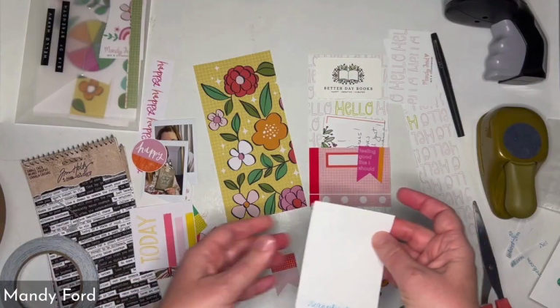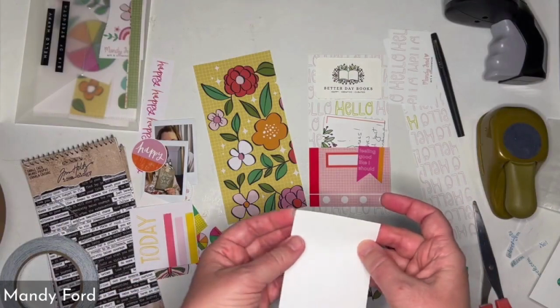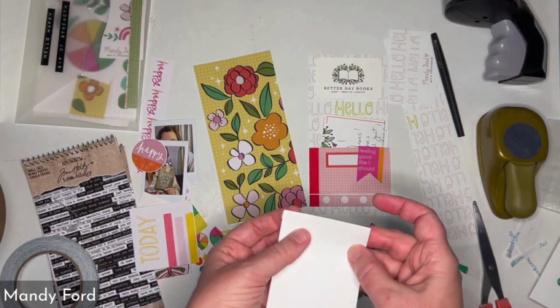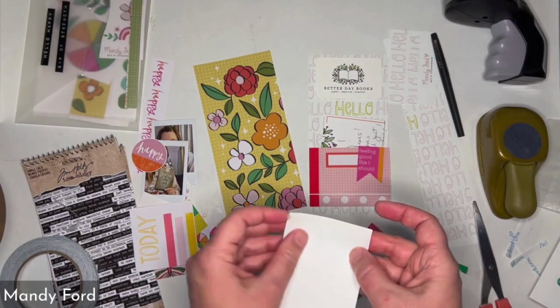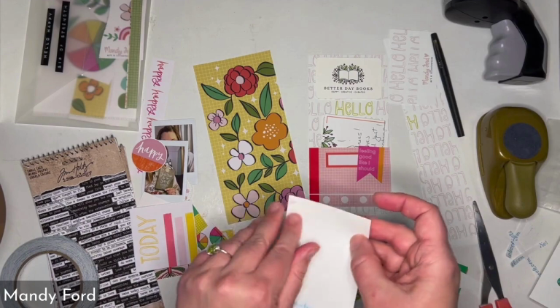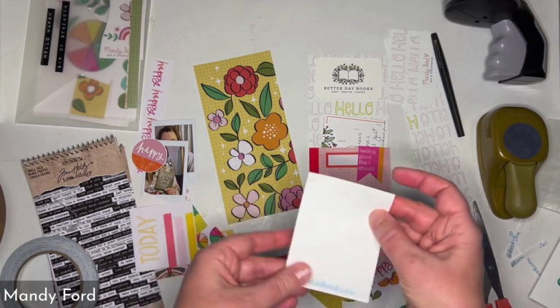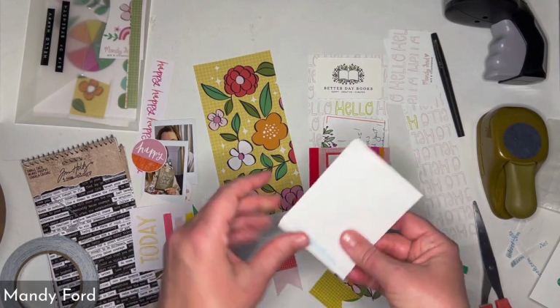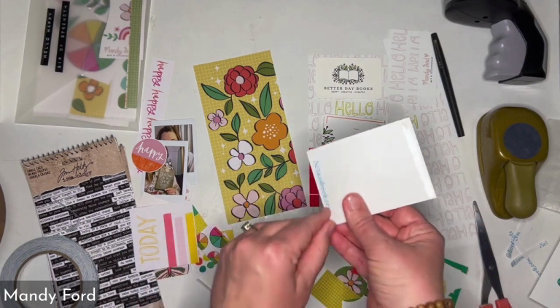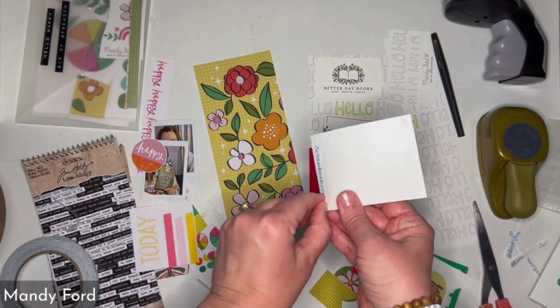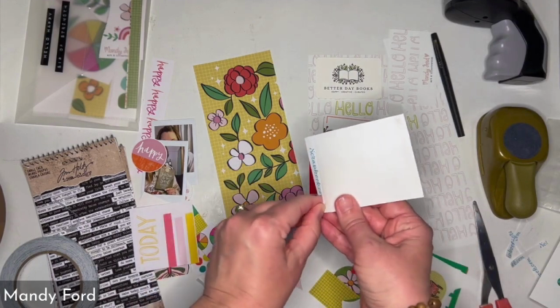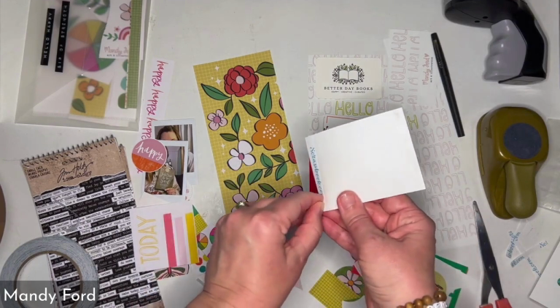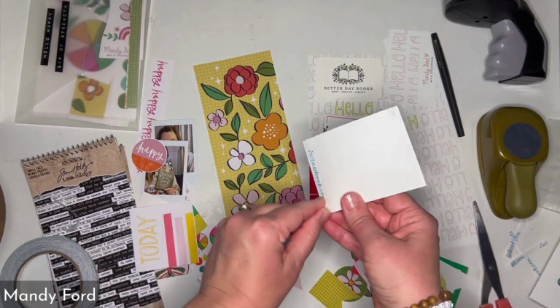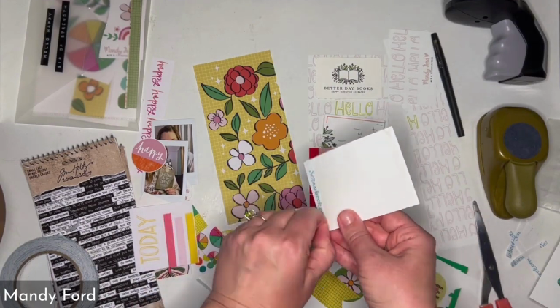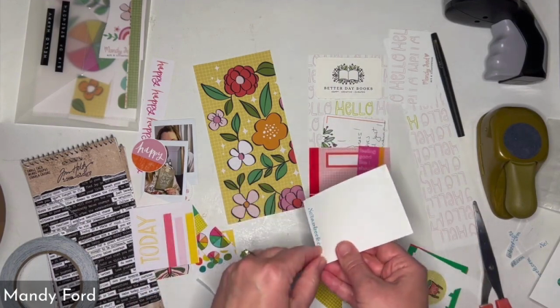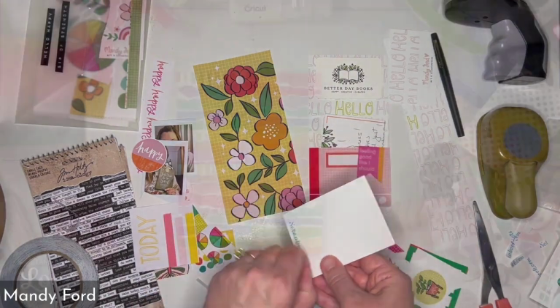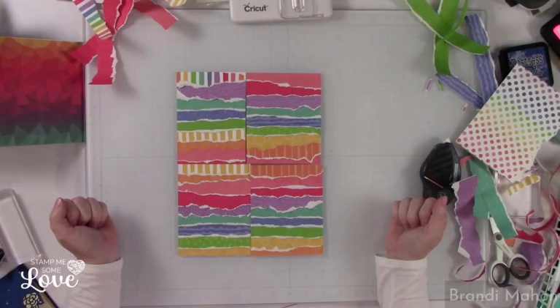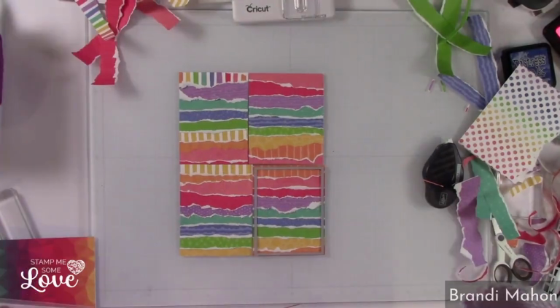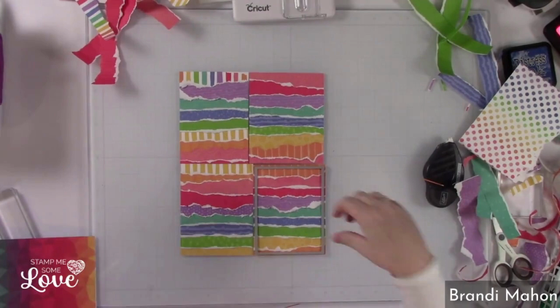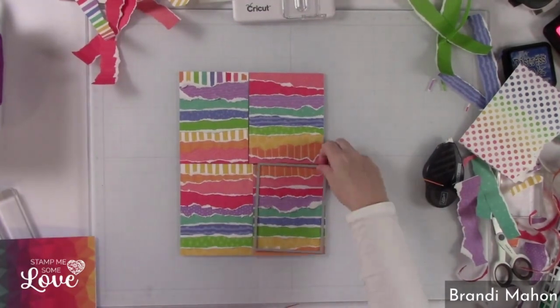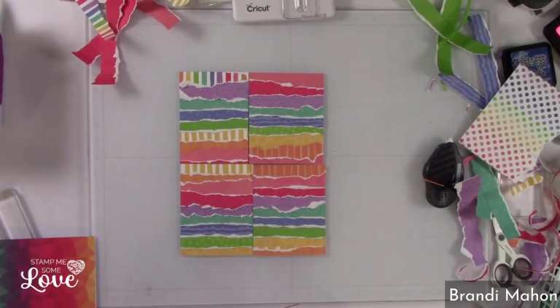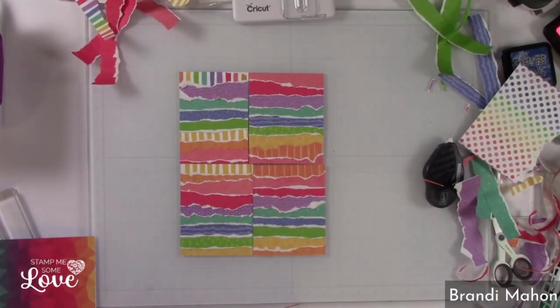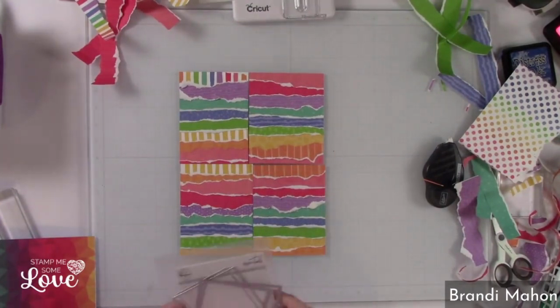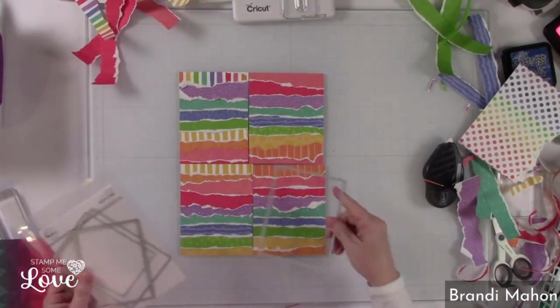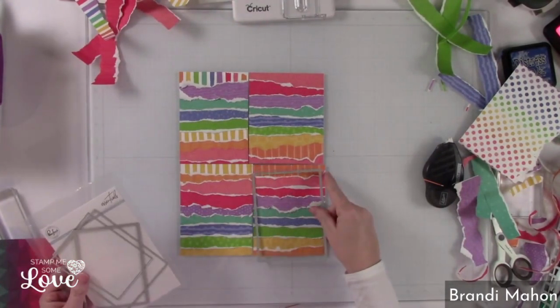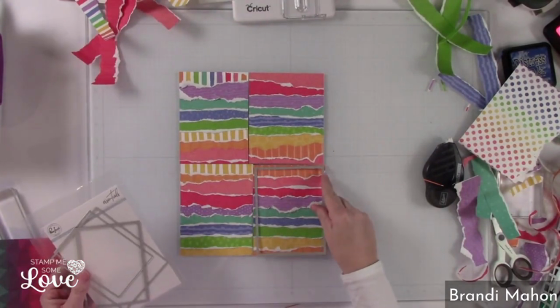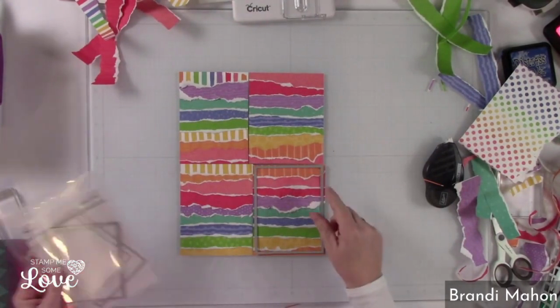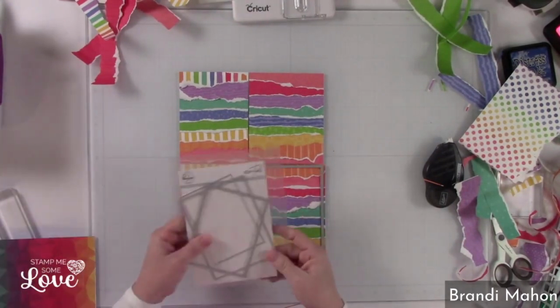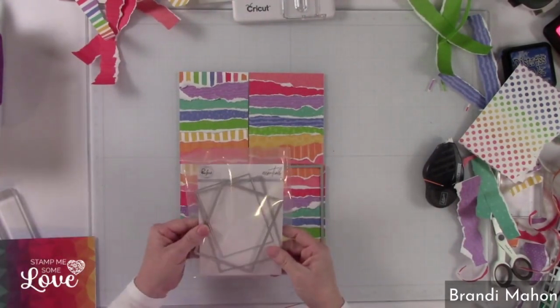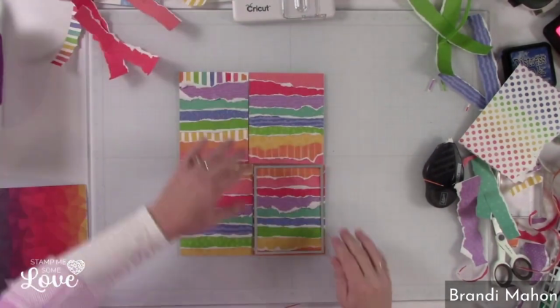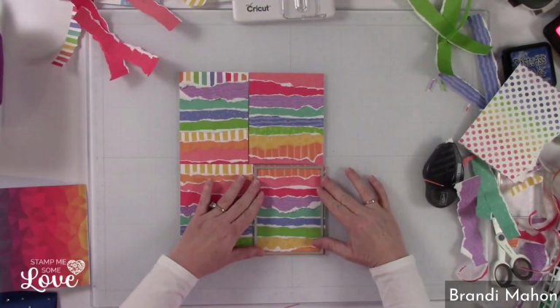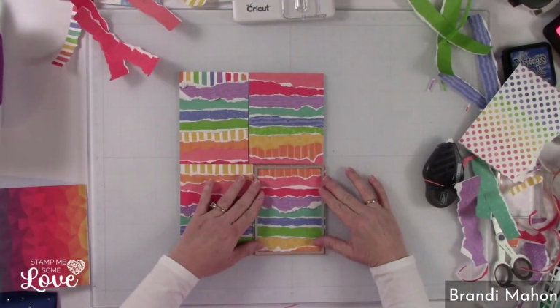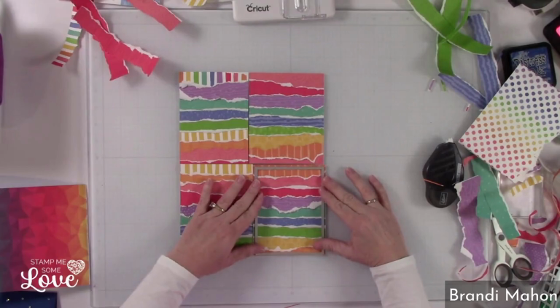Honestly, you don't even have to have a home printer. I have friends who do printables that send them to their local print shops. Push and rub on that paper edge and kind of give it a little curled look — it makes it look even more authentic.